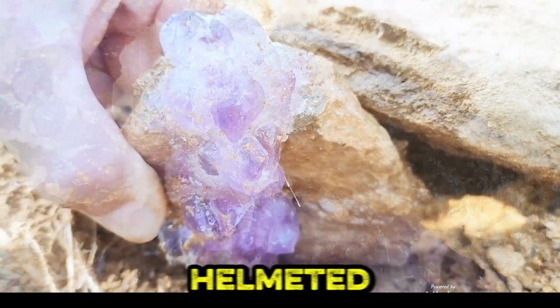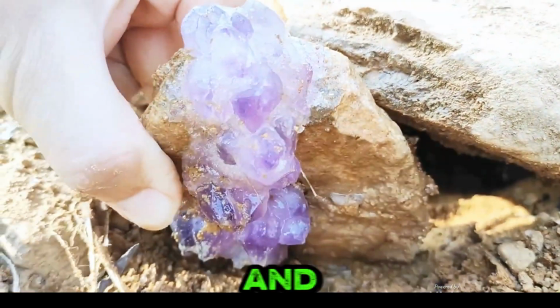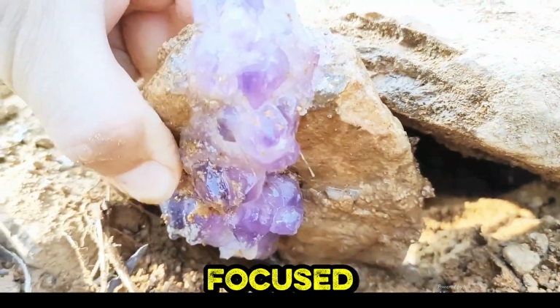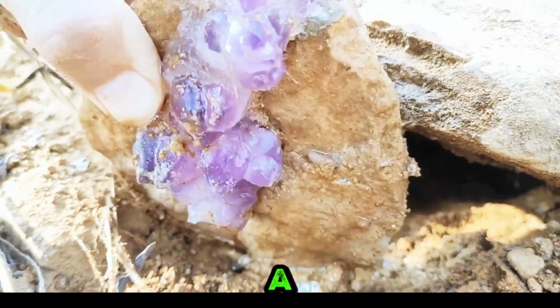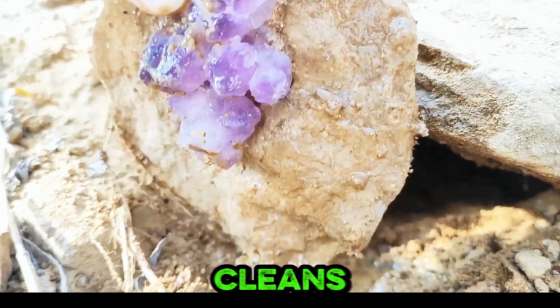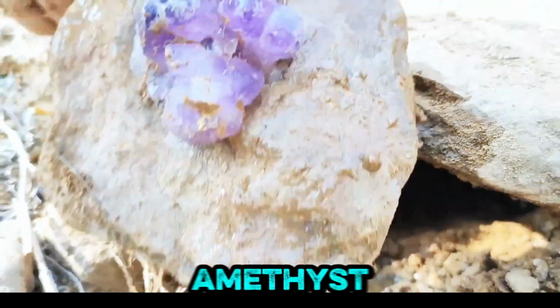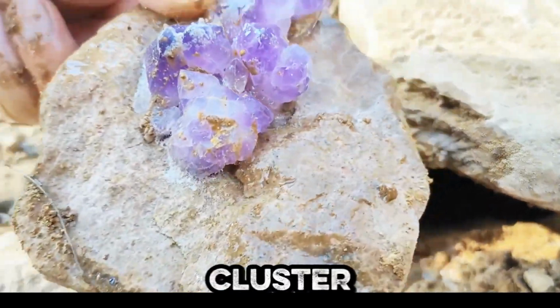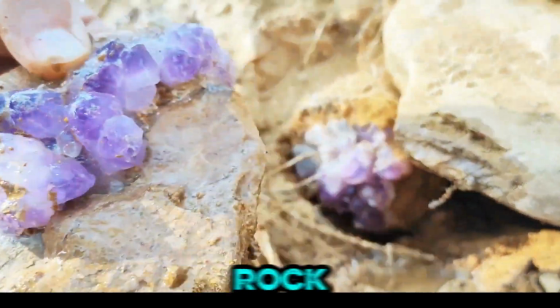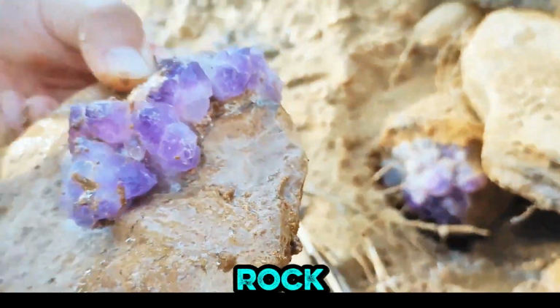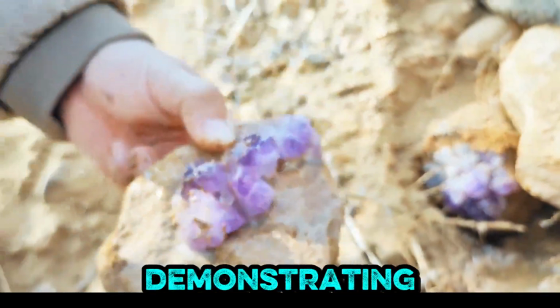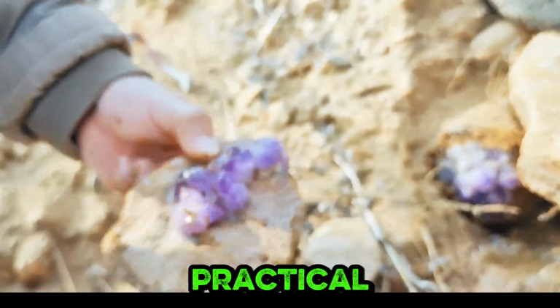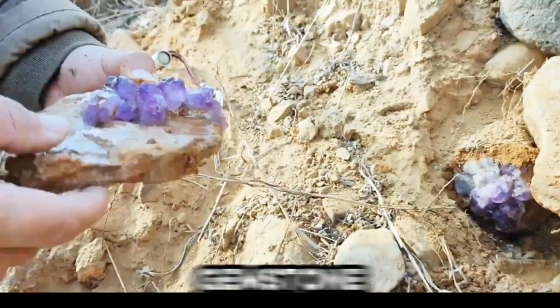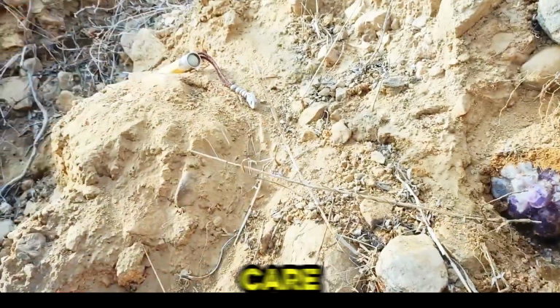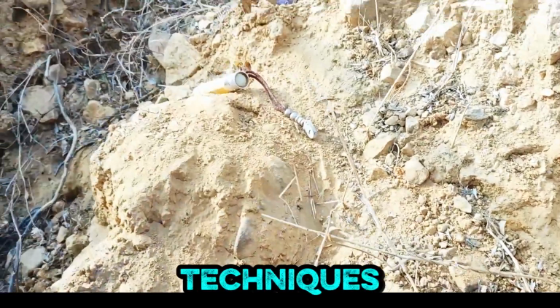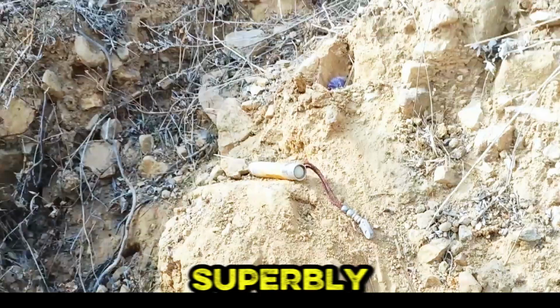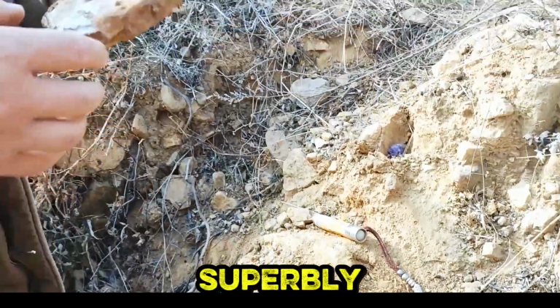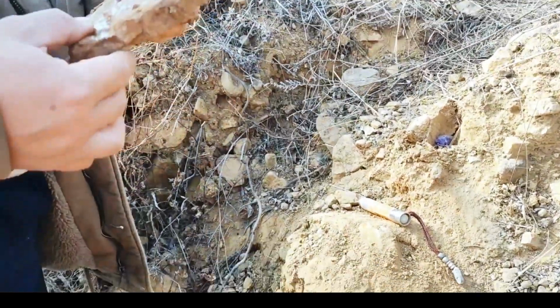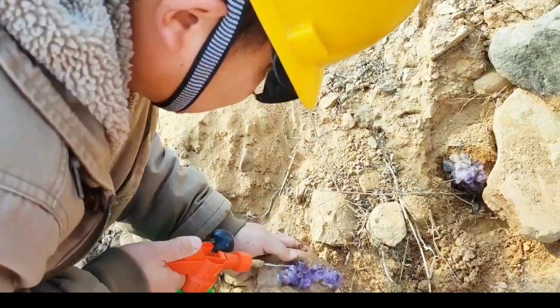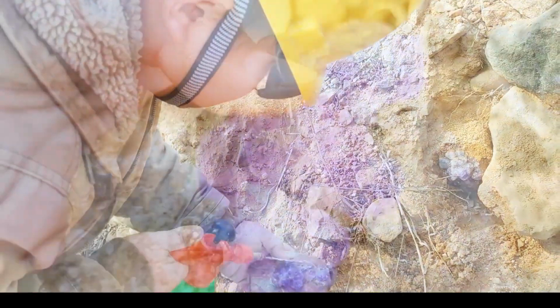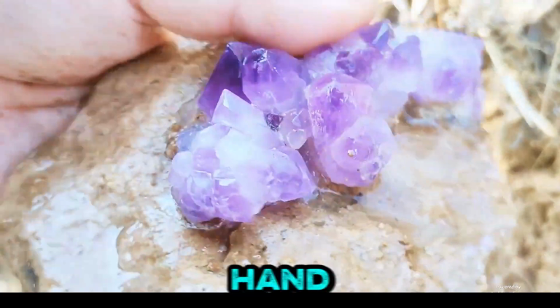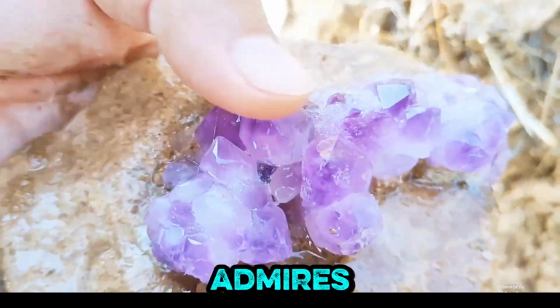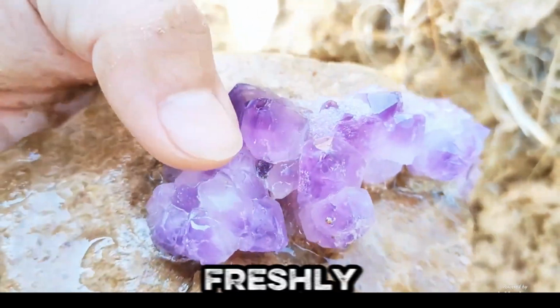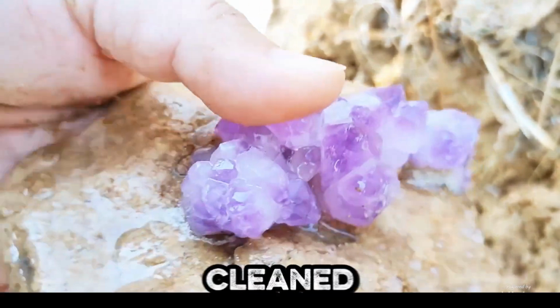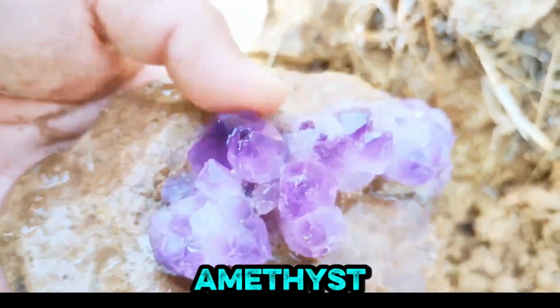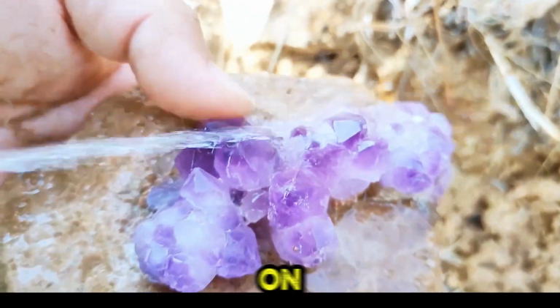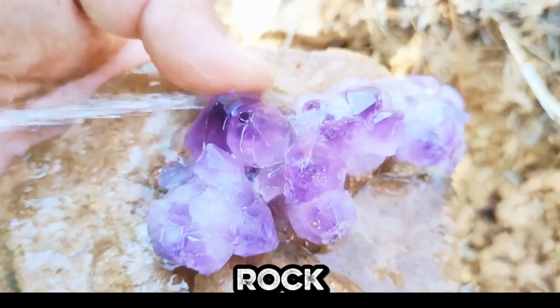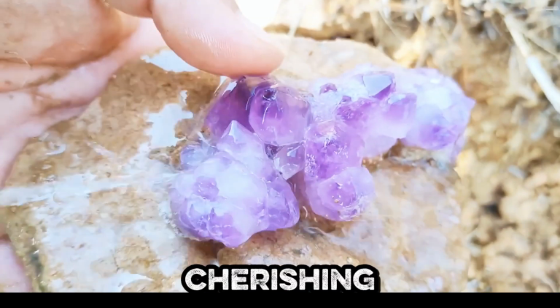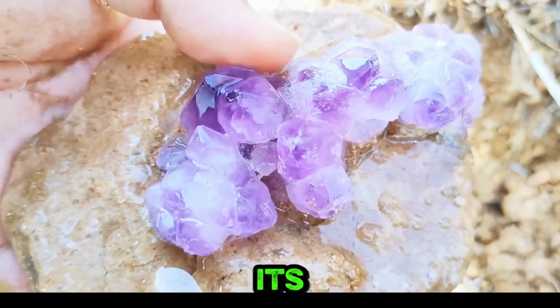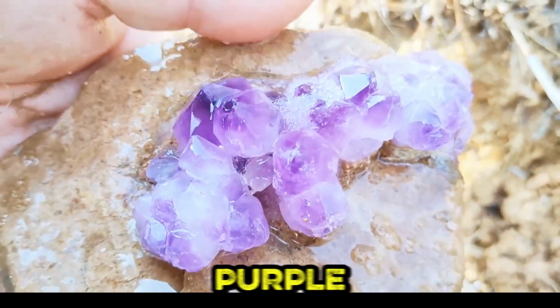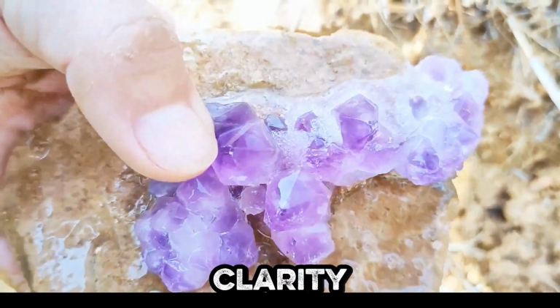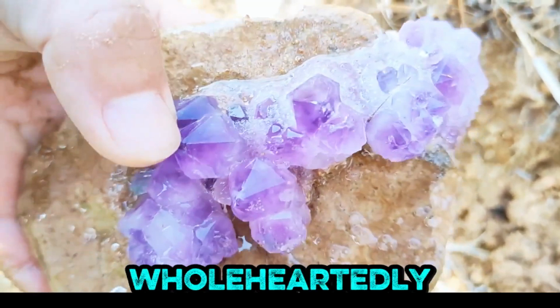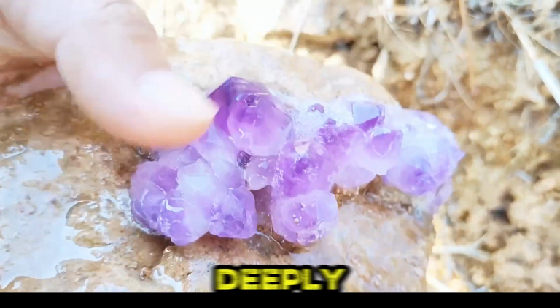Helmeted and focused, a miner cleans an amethyst cluster on rock, demonstrating practical gemstone care techniques superbly. A hand admires a freshly cleaned amethyst cluster on rock, cherishing its radiant purple clarity wholeheartedly and deeply.